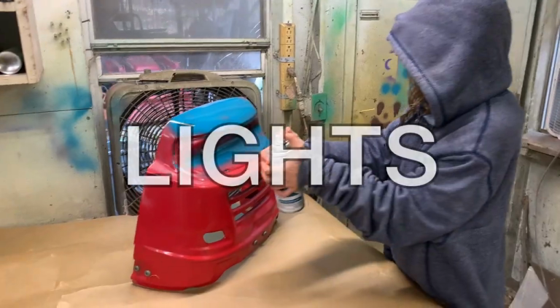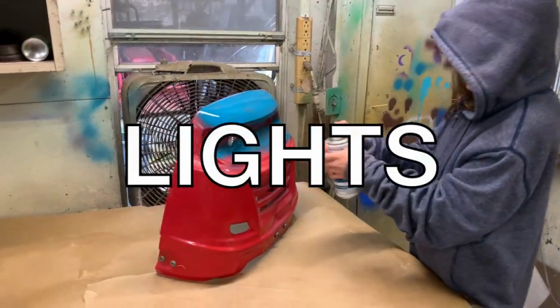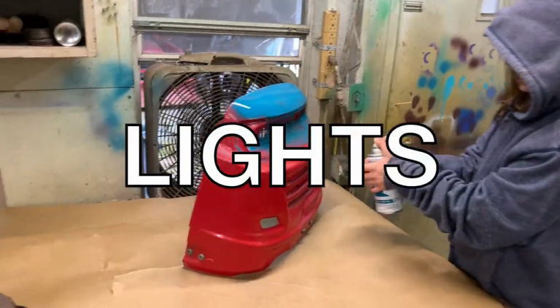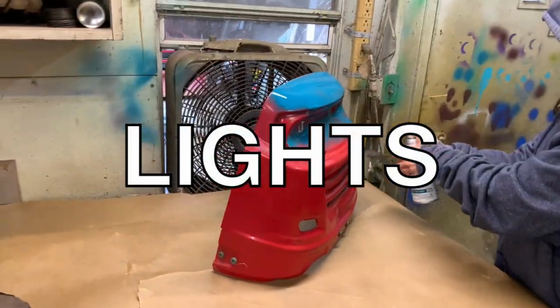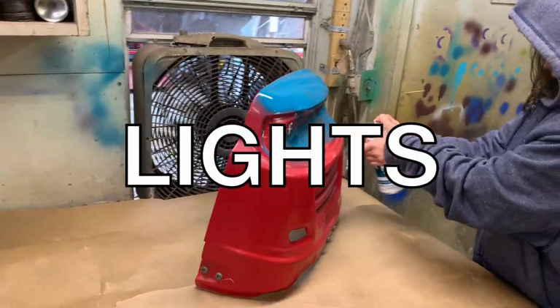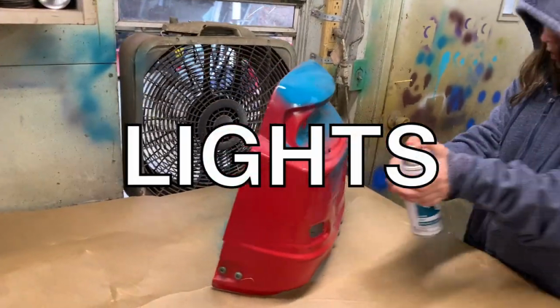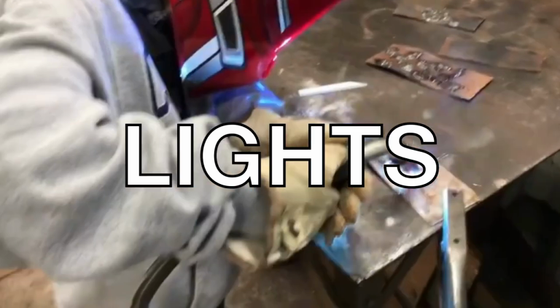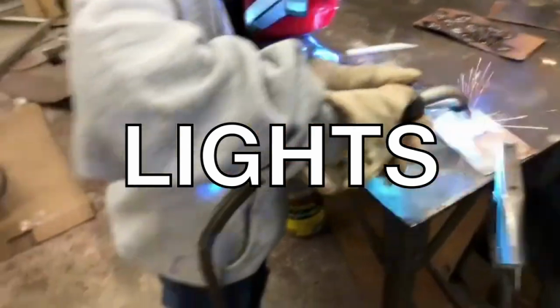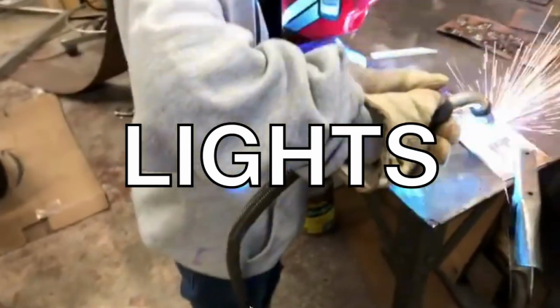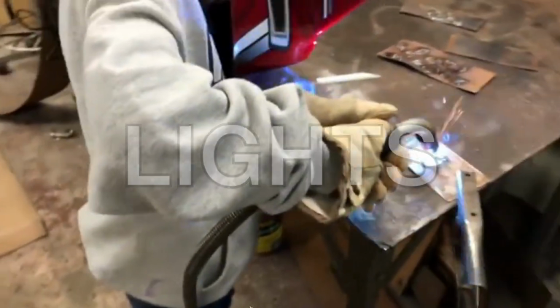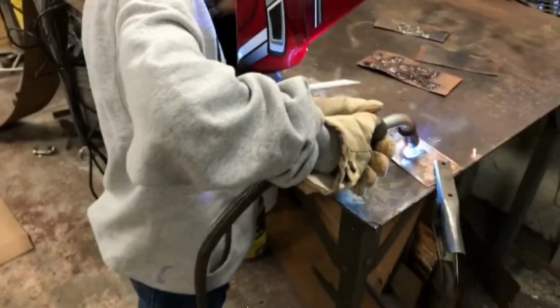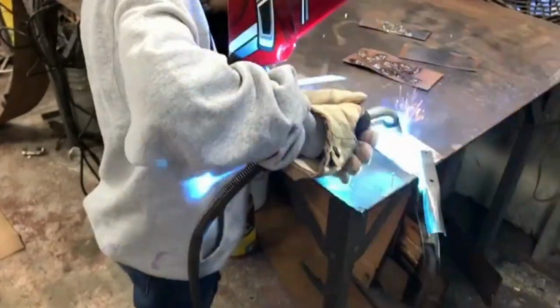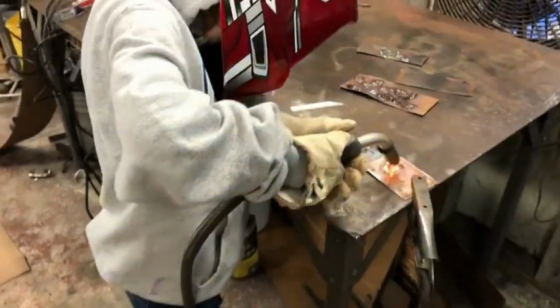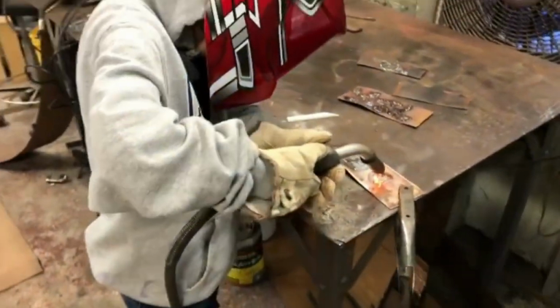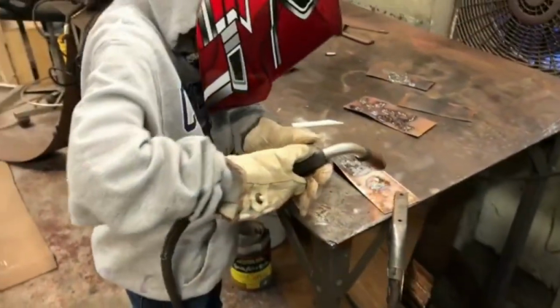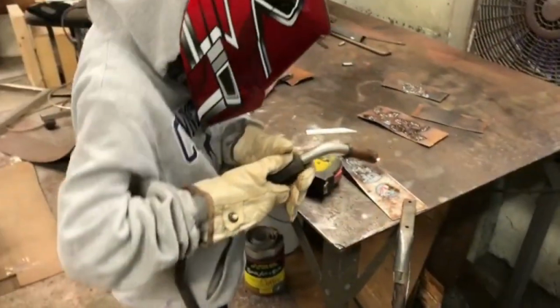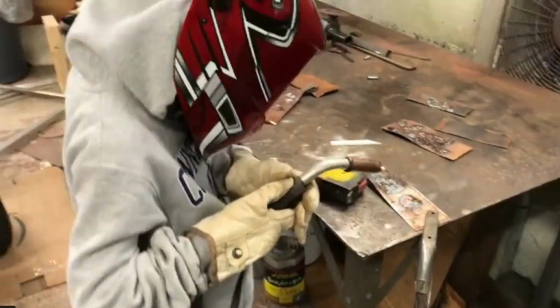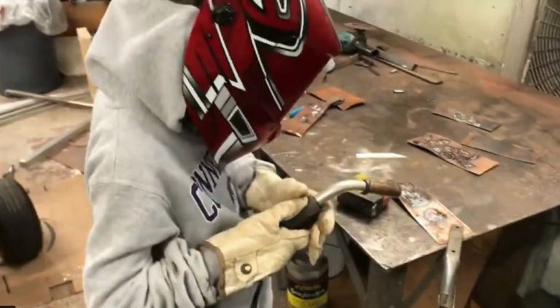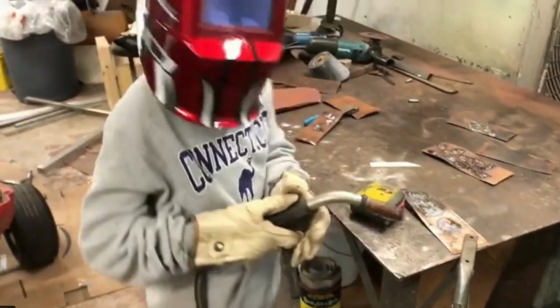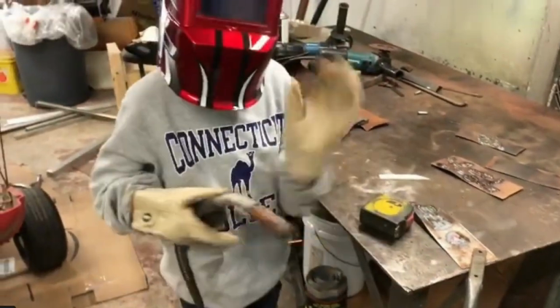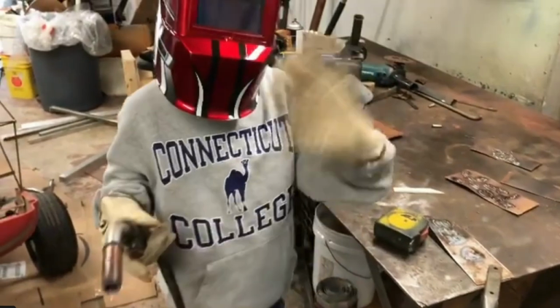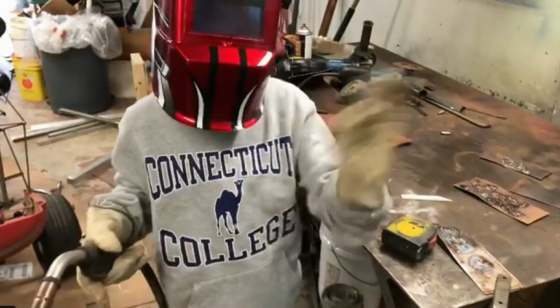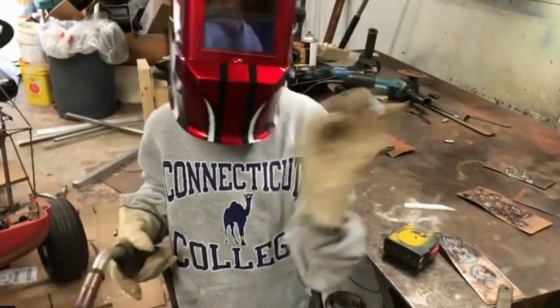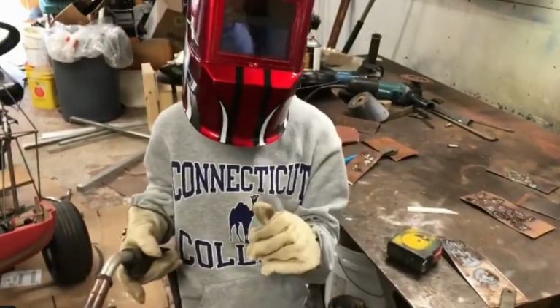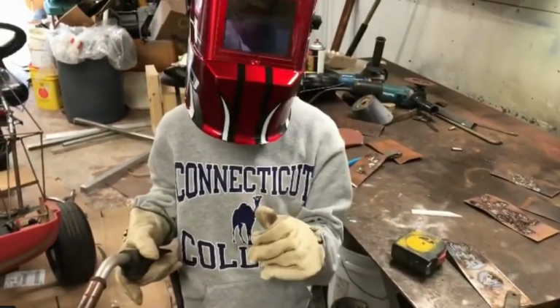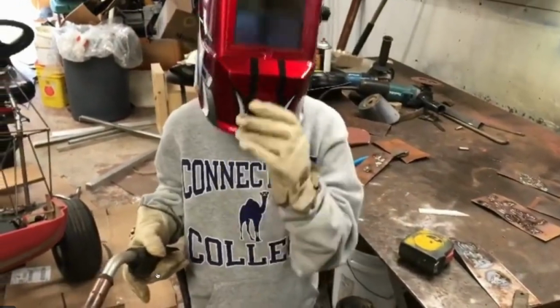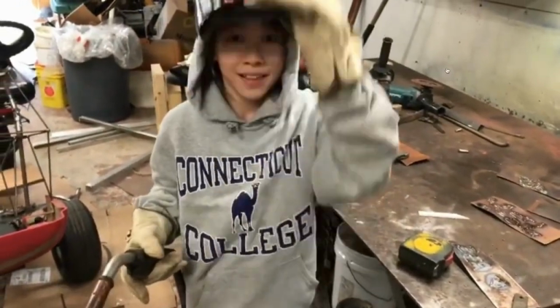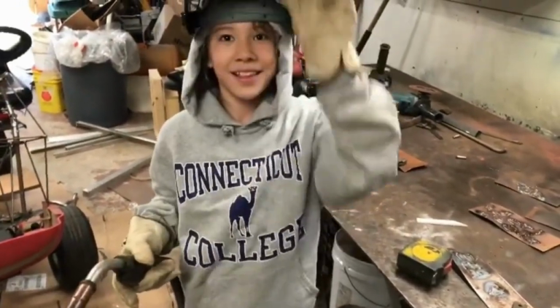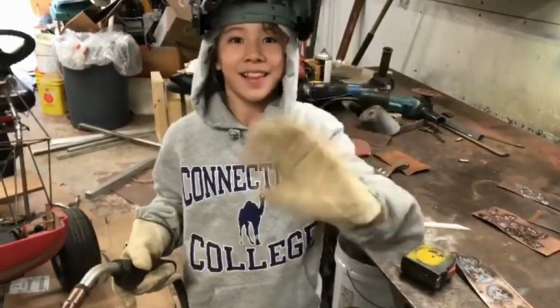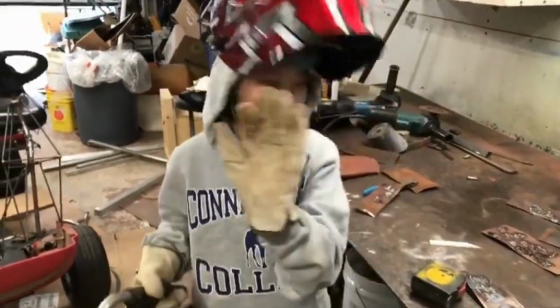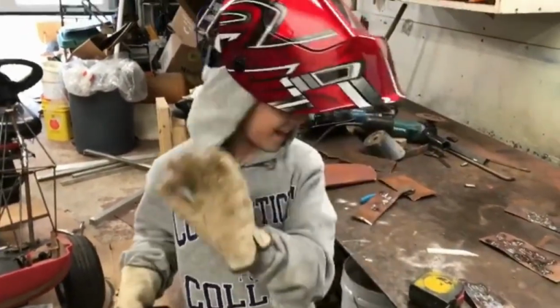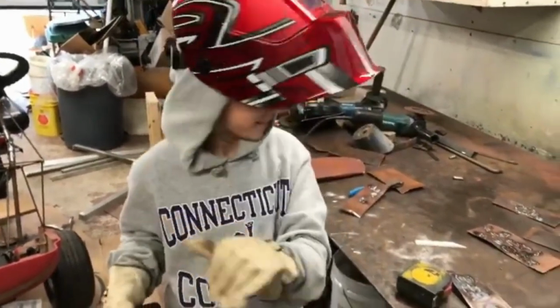Finishing the lights was fun because Bee could help me again. She did learn how to weld, but she didn't really have any interest in helping me — I don't blame her, it's a loud, dirty, nasty job. So this first part, I'm still on my own.